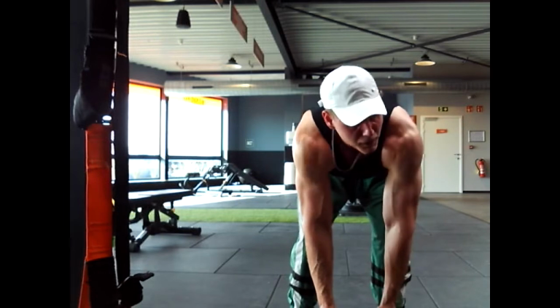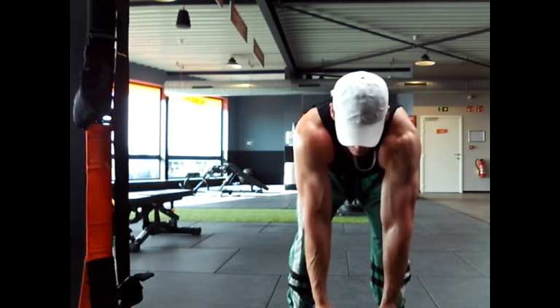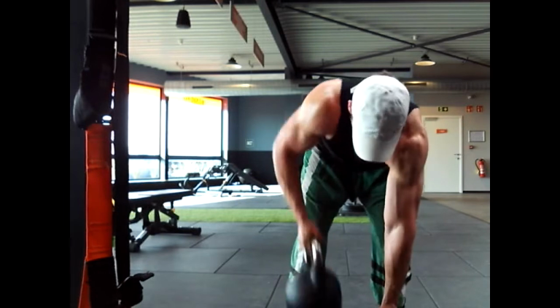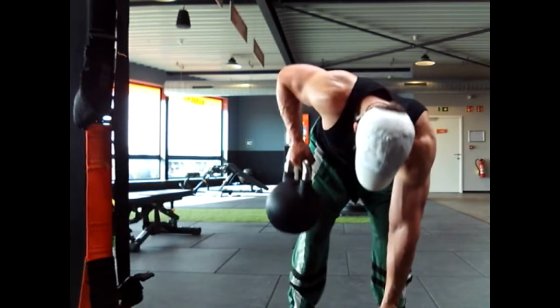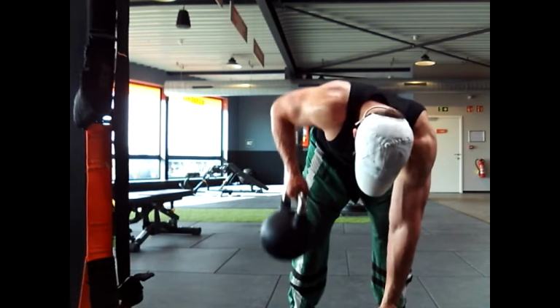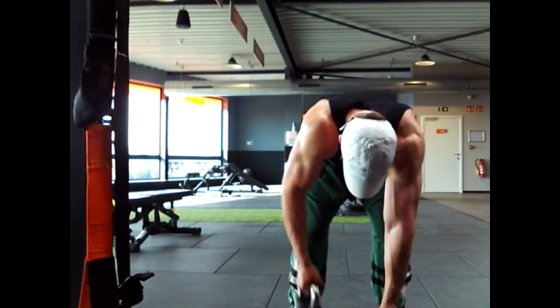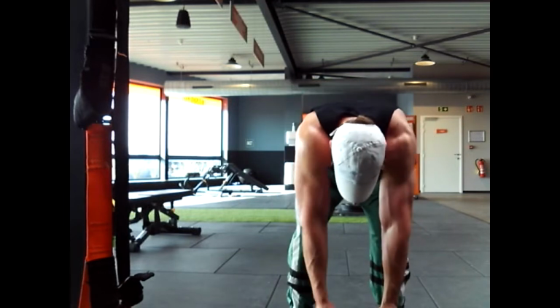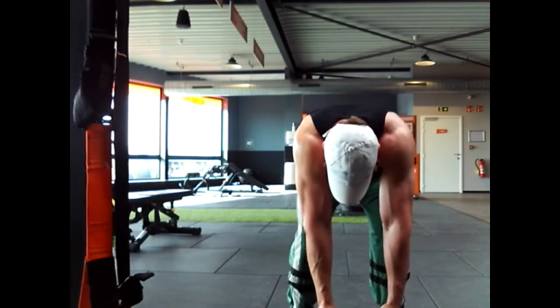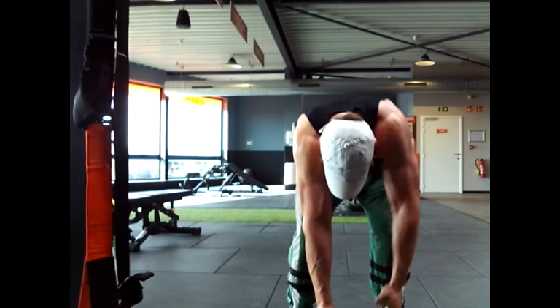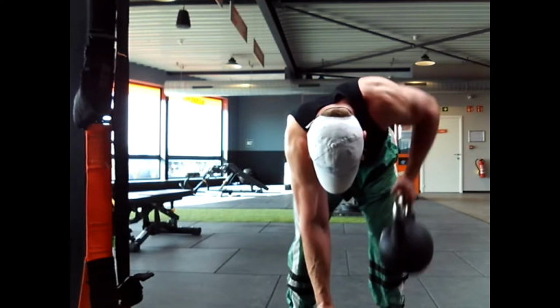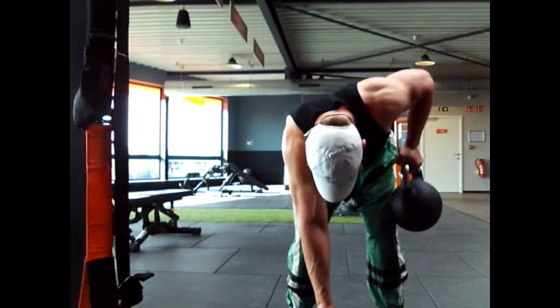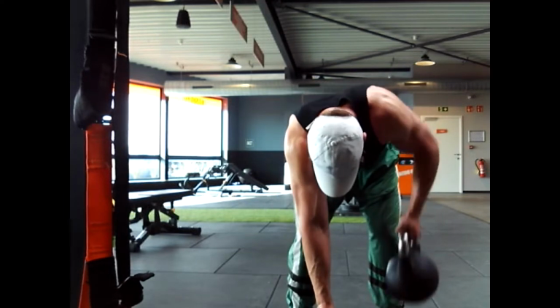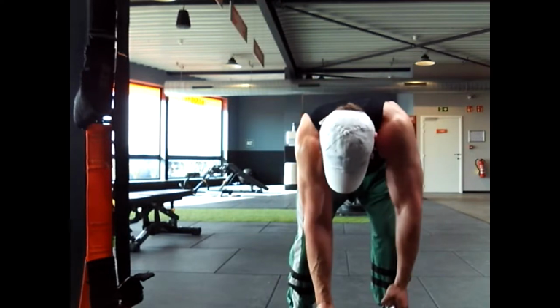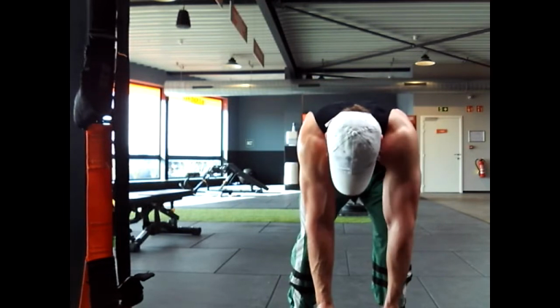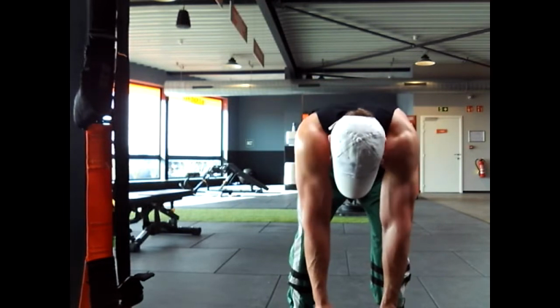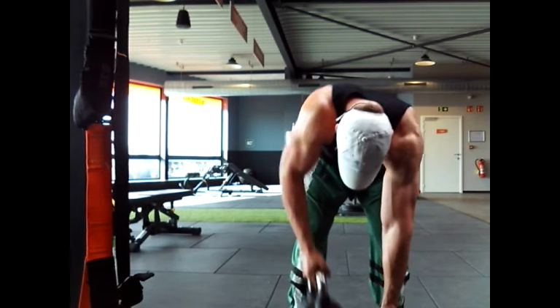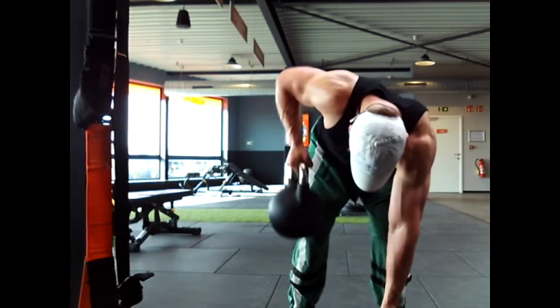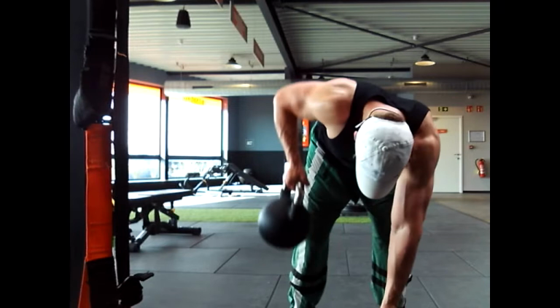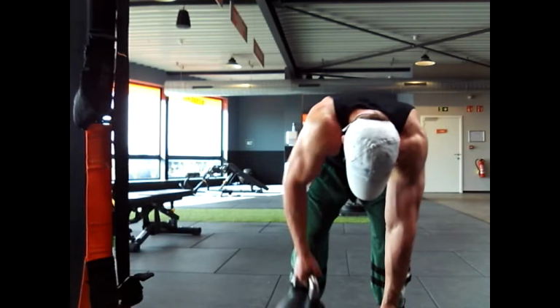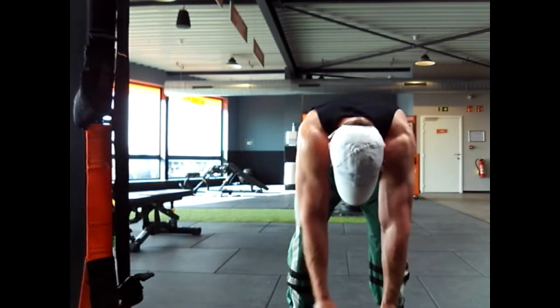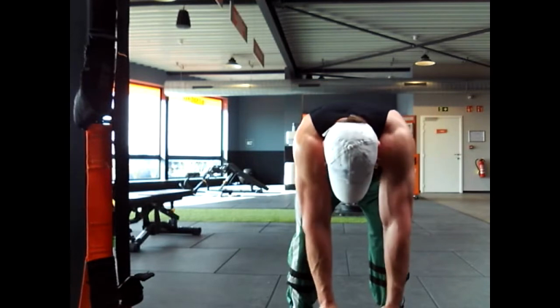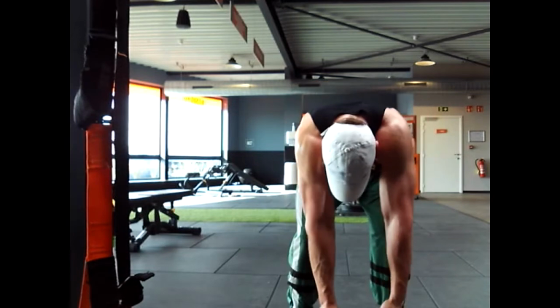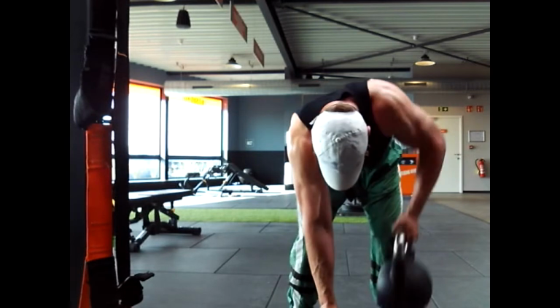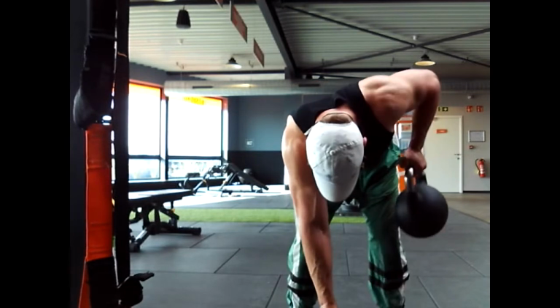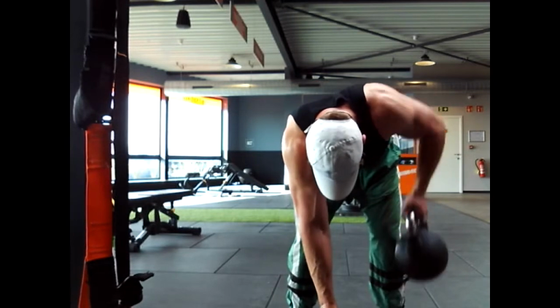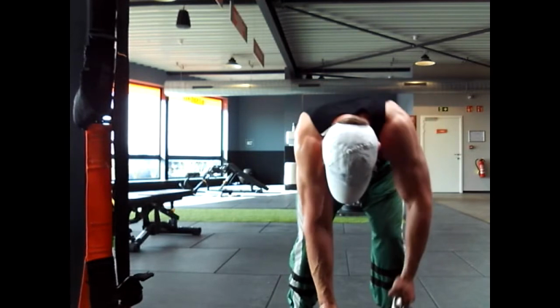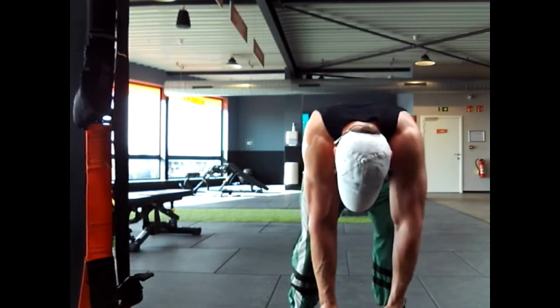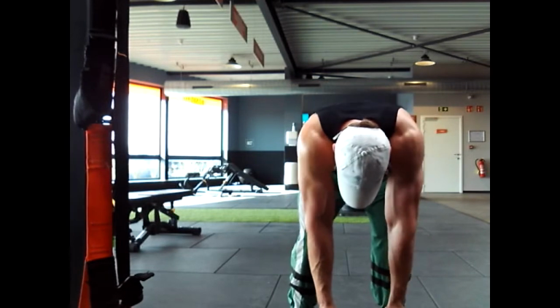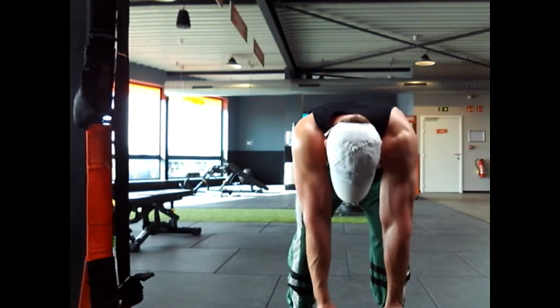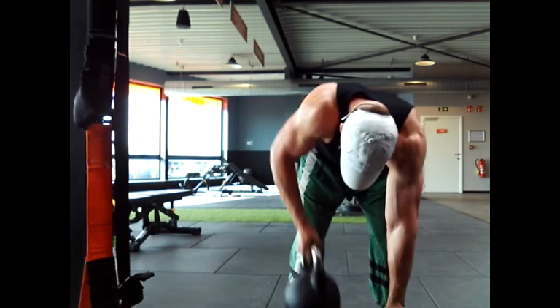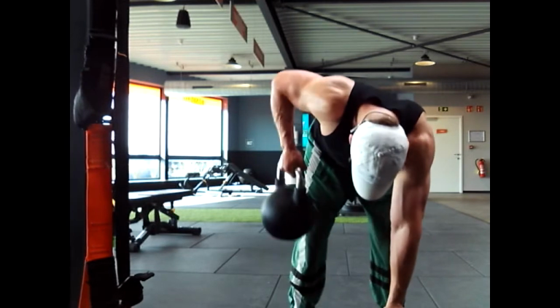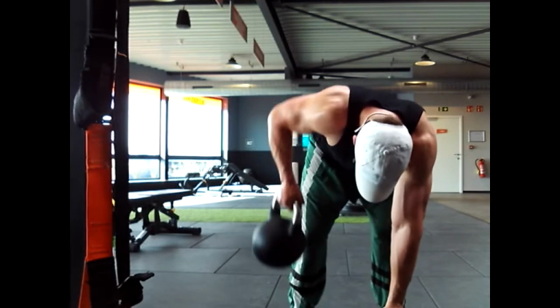Try it out for yourself — I did 4 sets of 20 with about 24 kilos. Not too heavy, but you're gonna feel it.